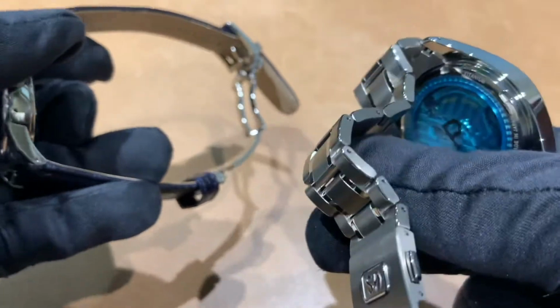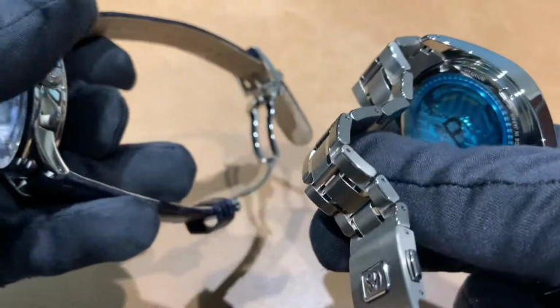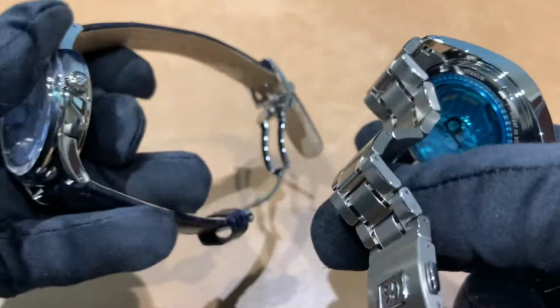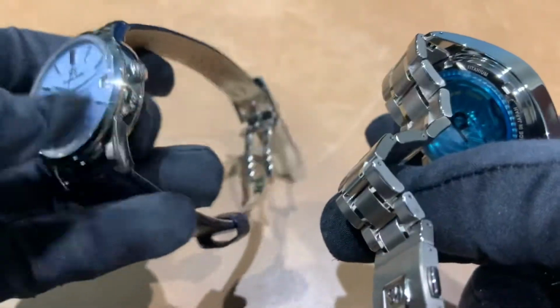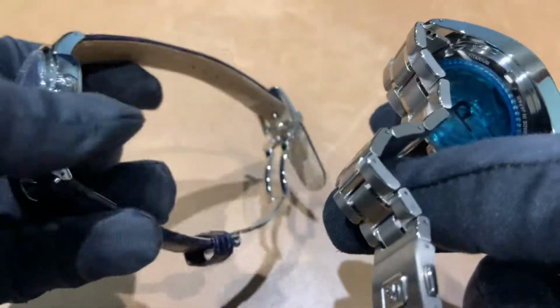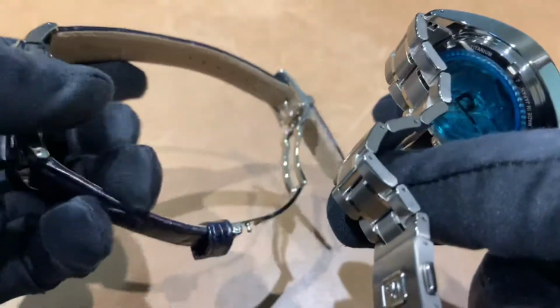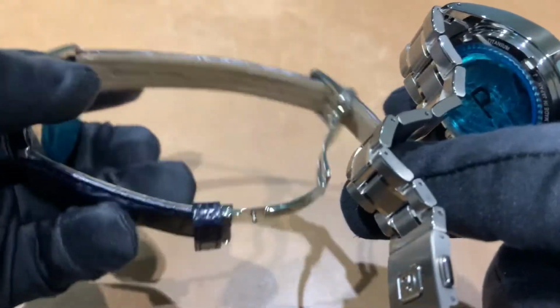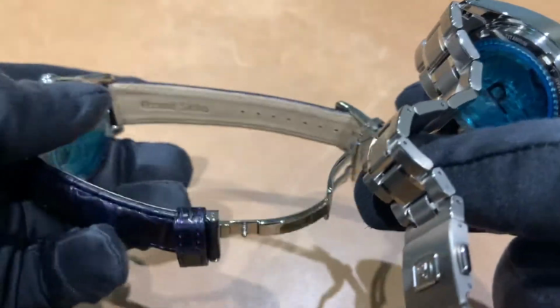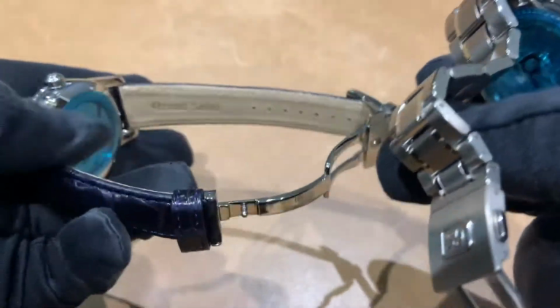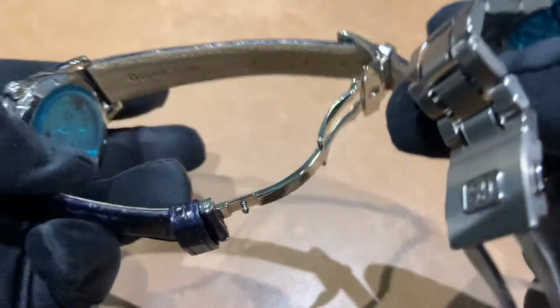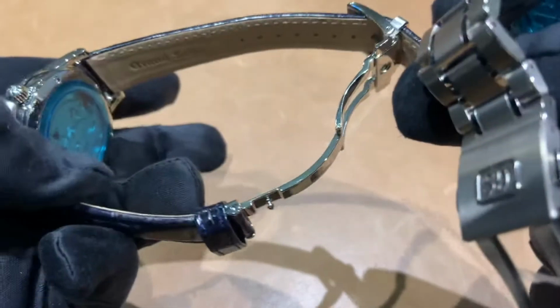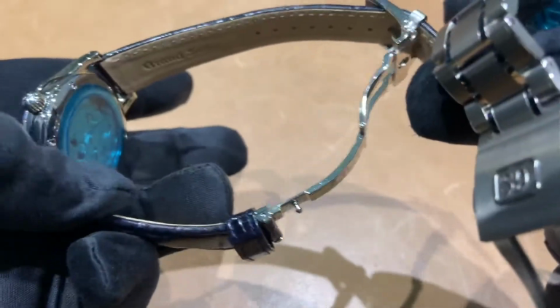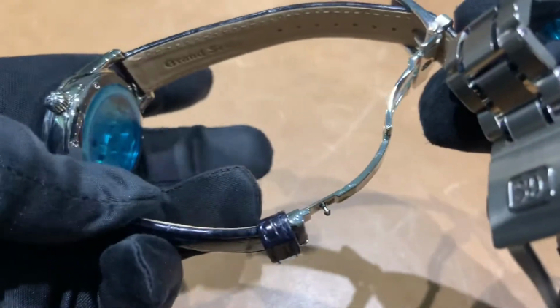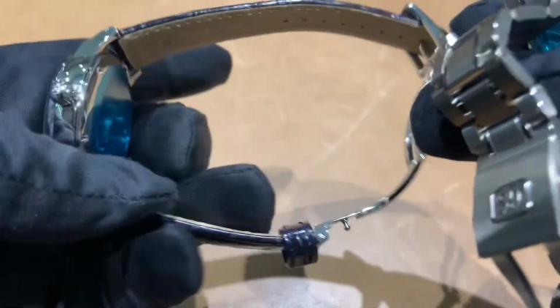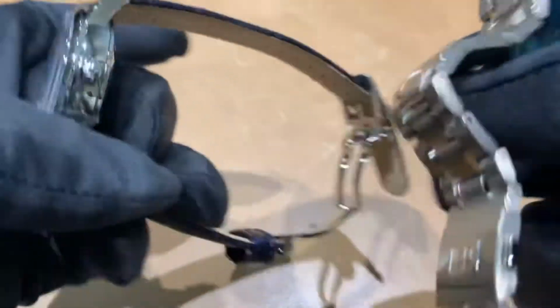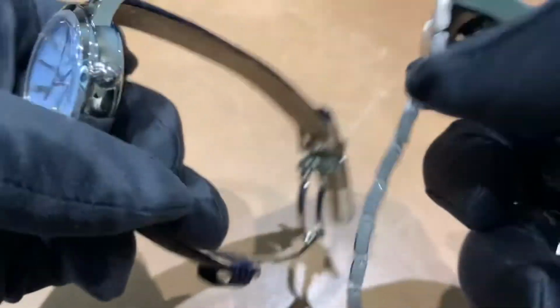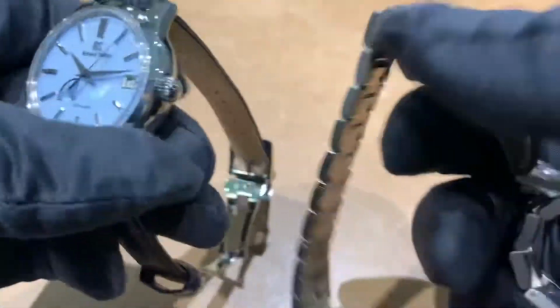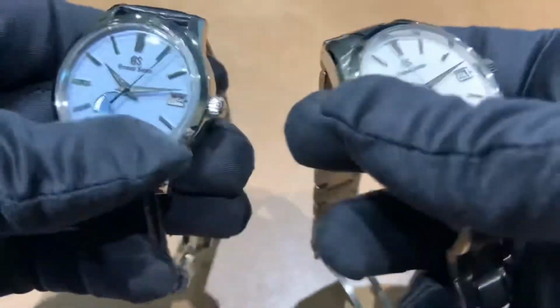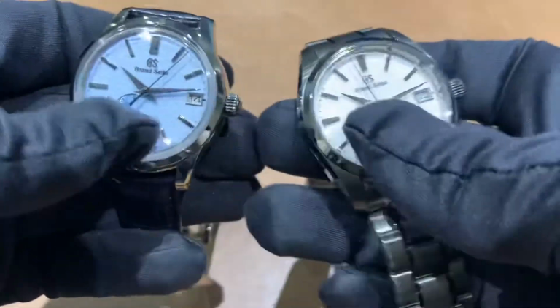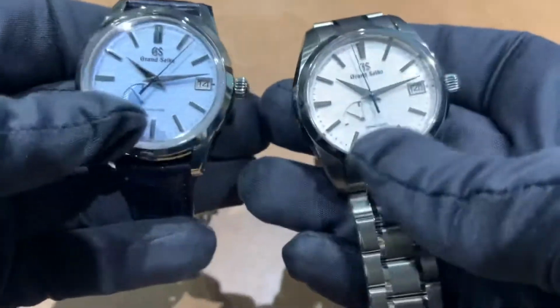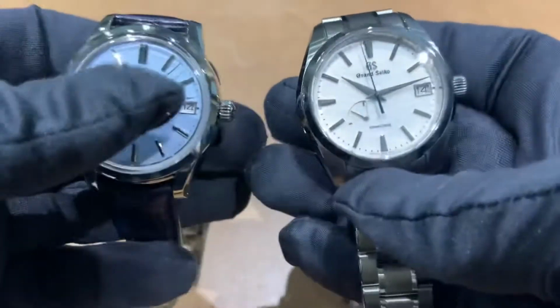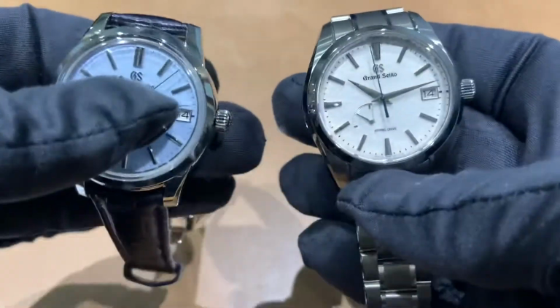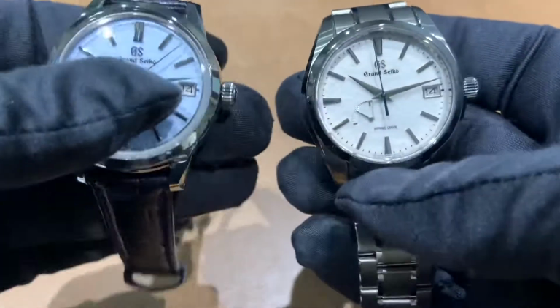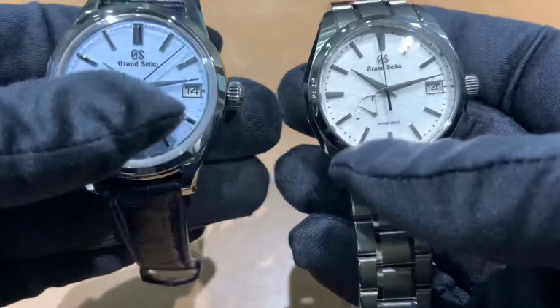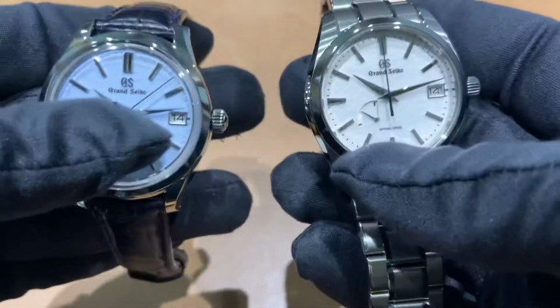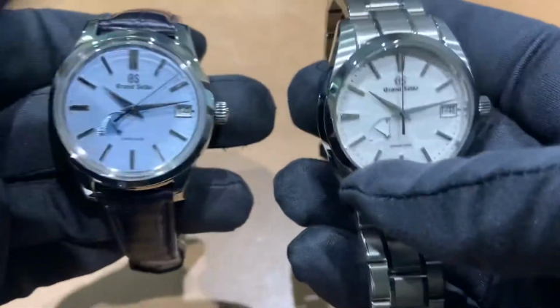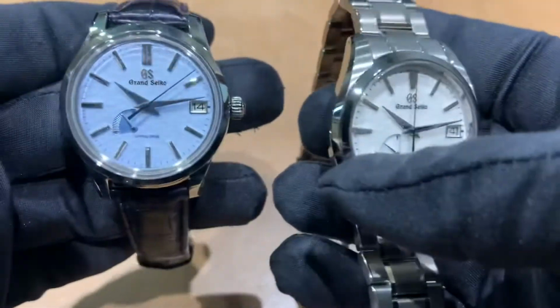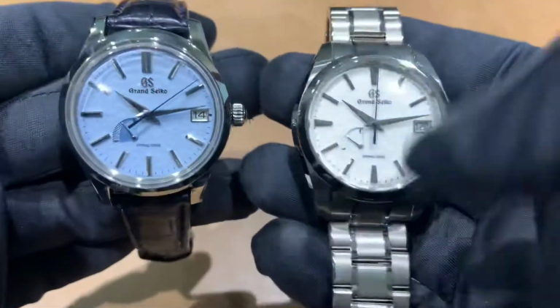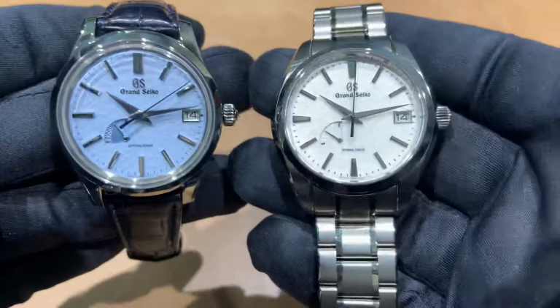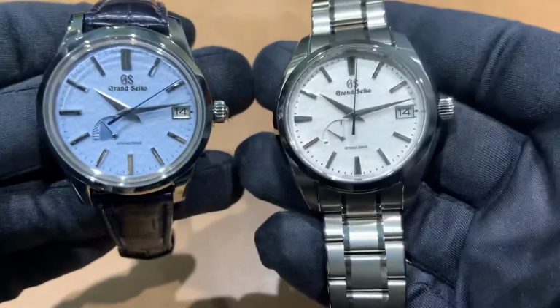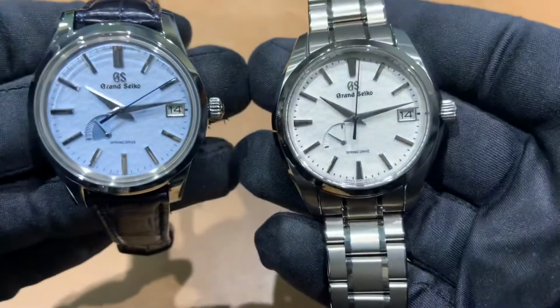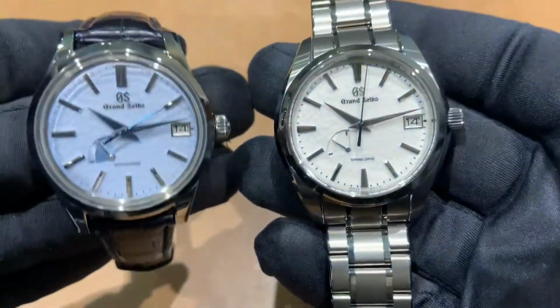I did leave the stickers on the case backs, so the movements aren't going to be too viewable. Like I said, I just wanted to get them side-by-side — let me know what you guys think.